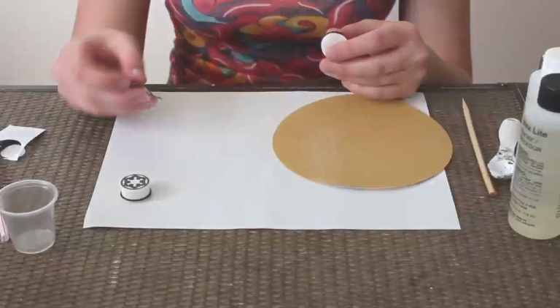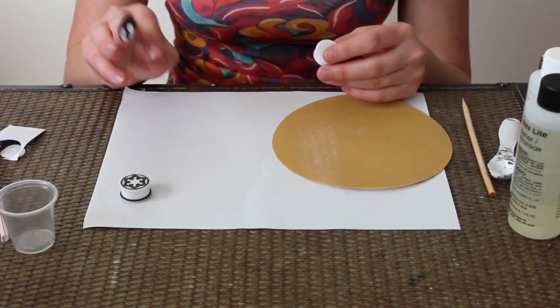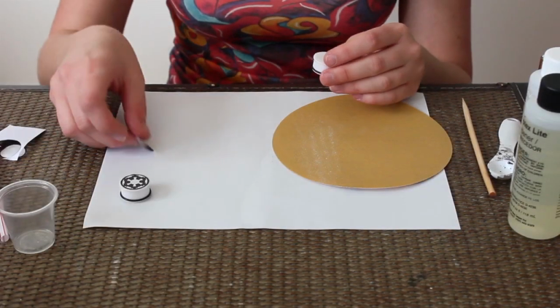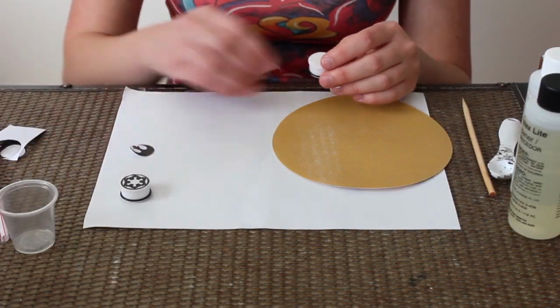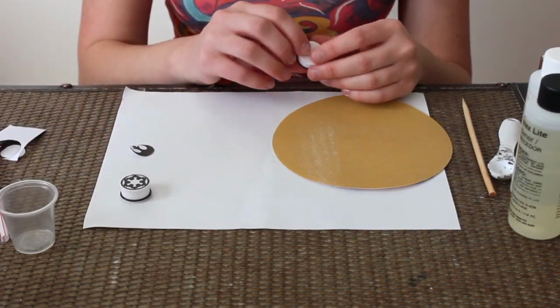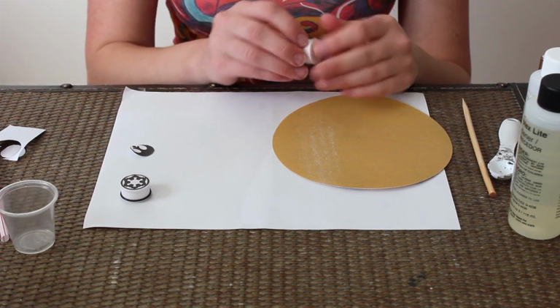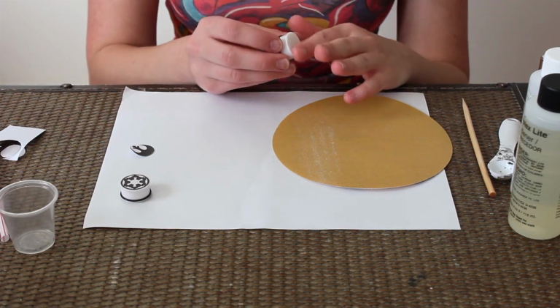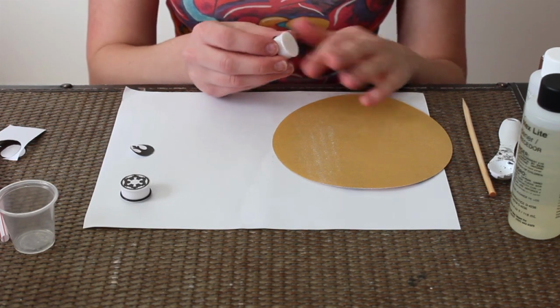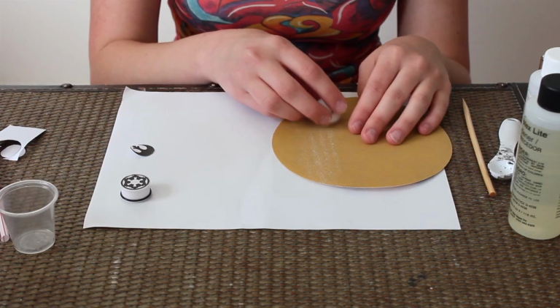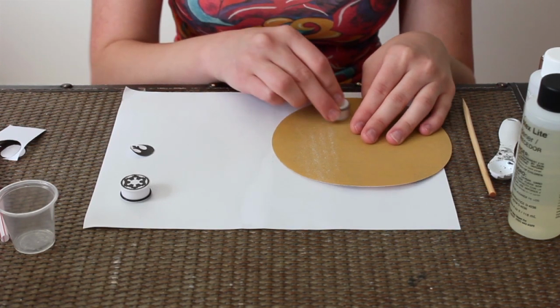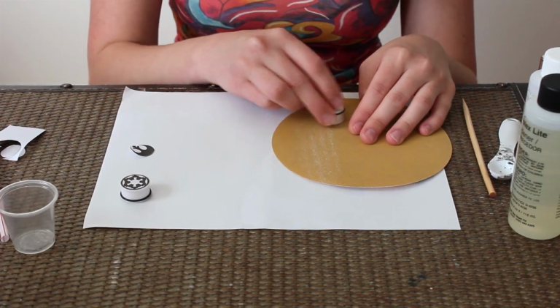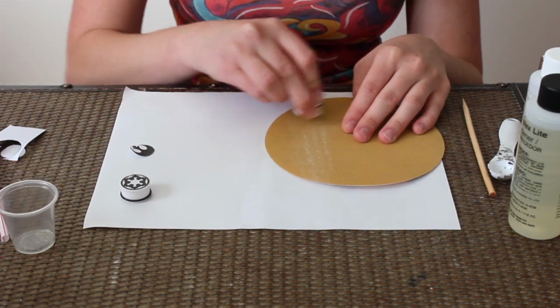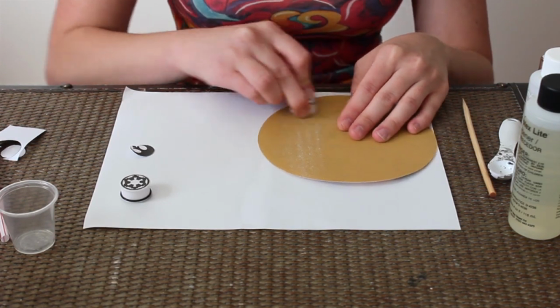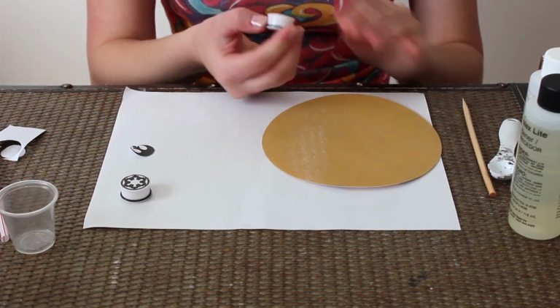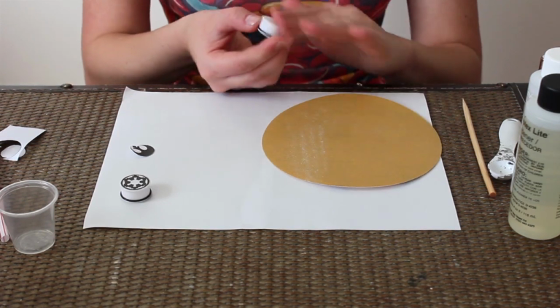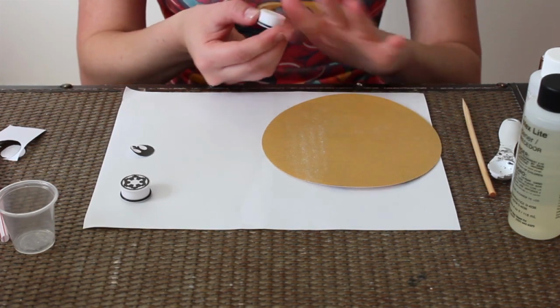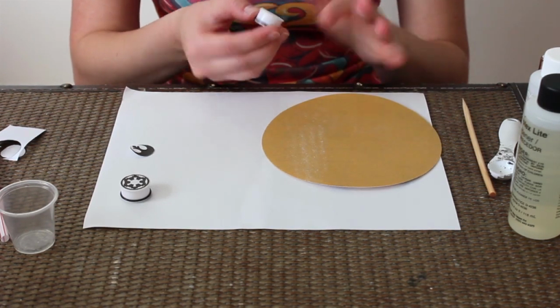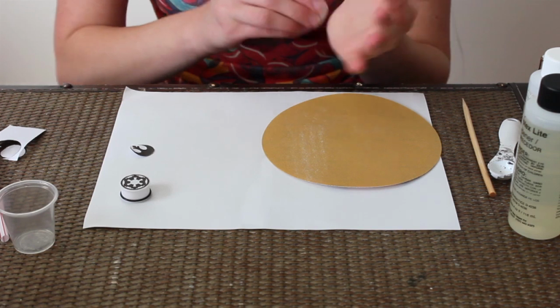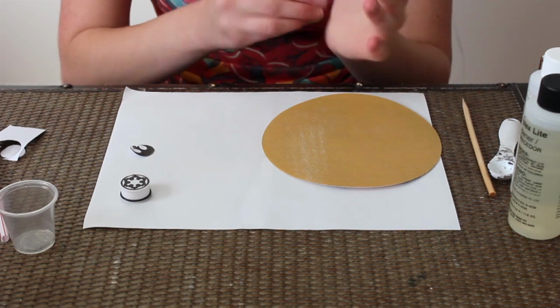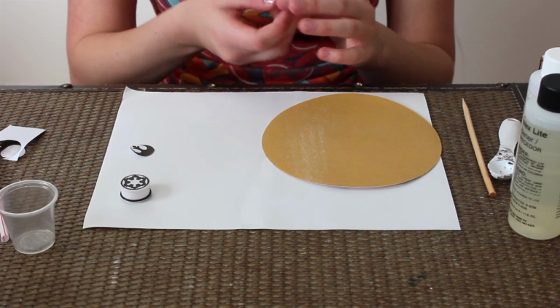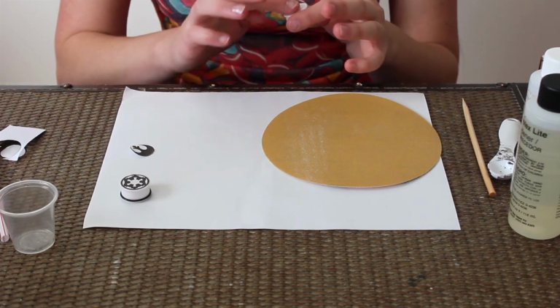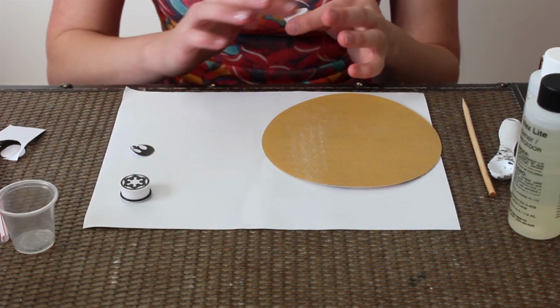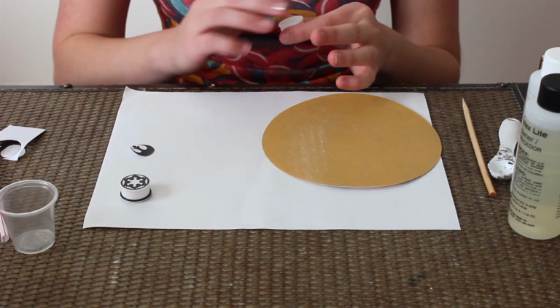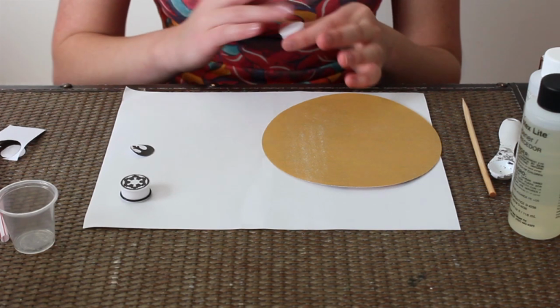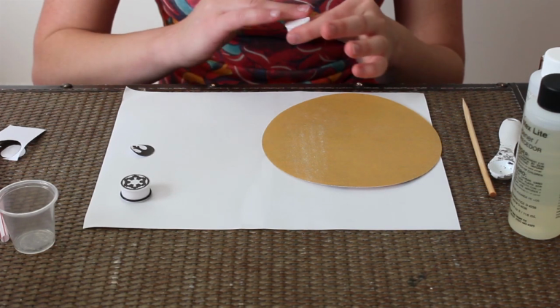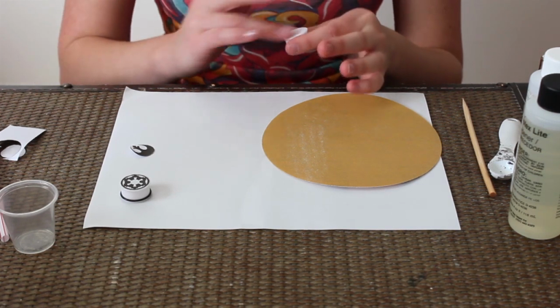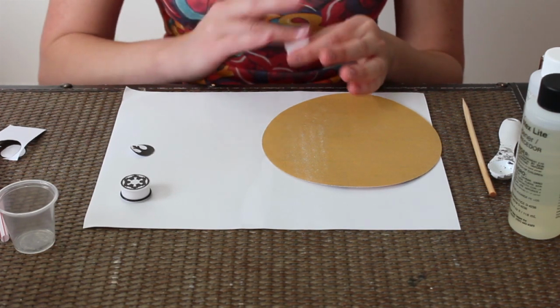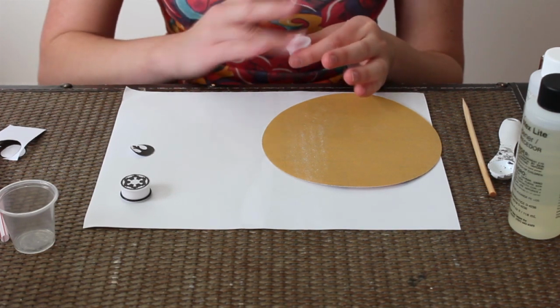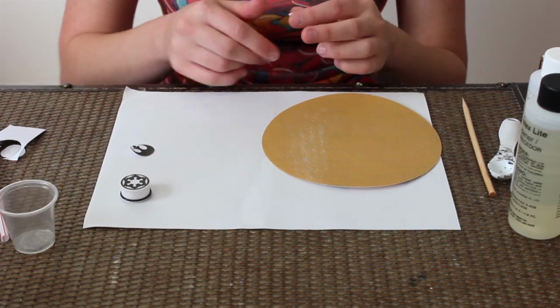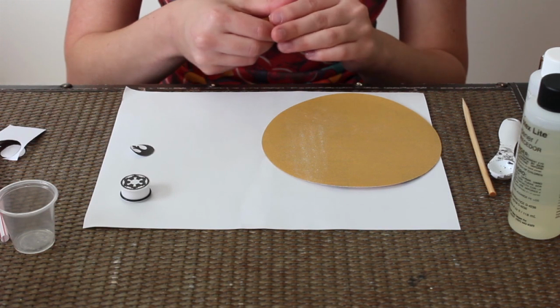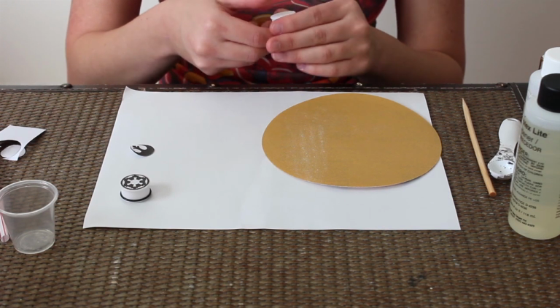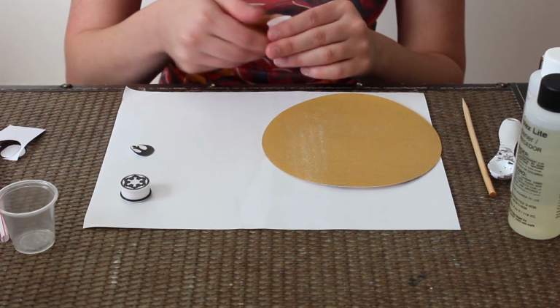Before you put your sticker on, you want to make sure you sand the front of your plug a little bit to create some friction. So the sticker will stick and the resin will stick, because with a flat surface it's not going to stick as well. This is going to help your piece last longer.